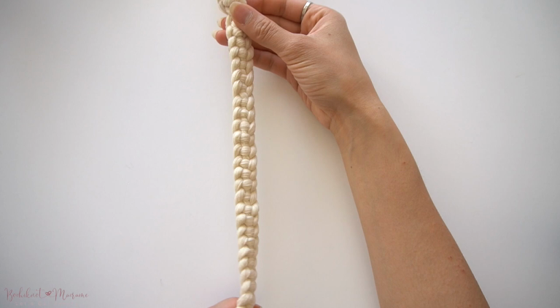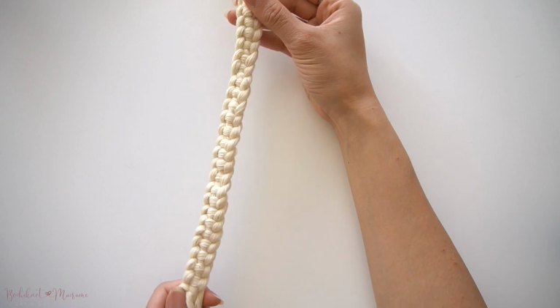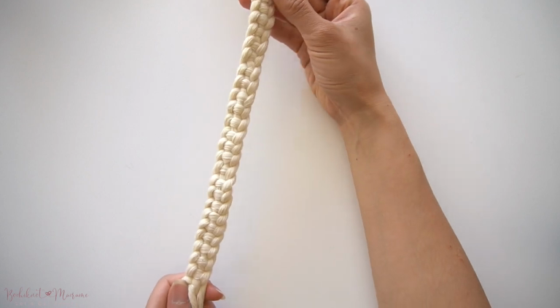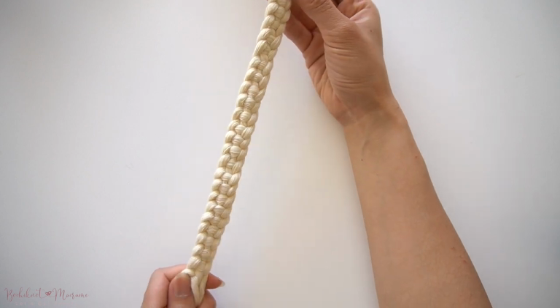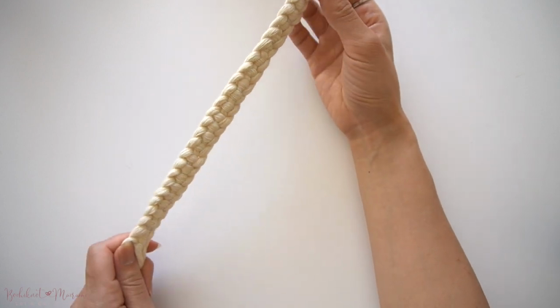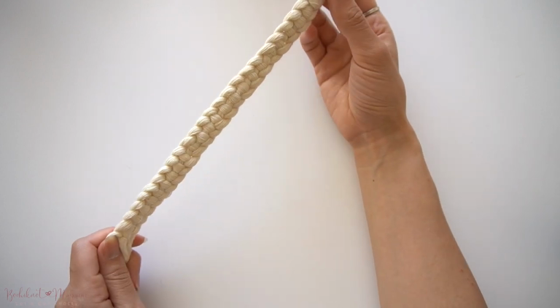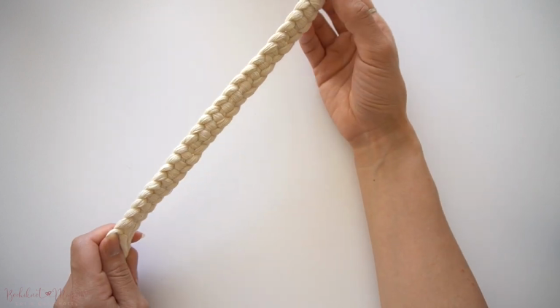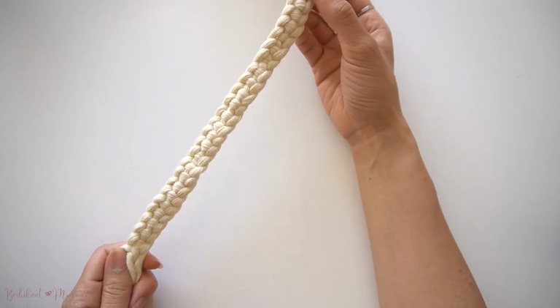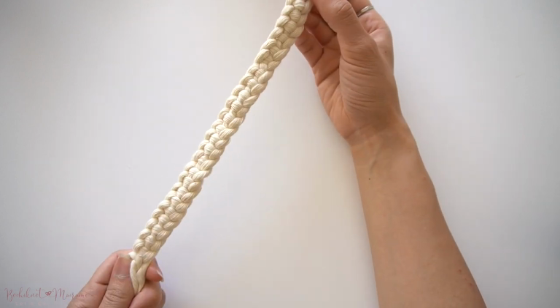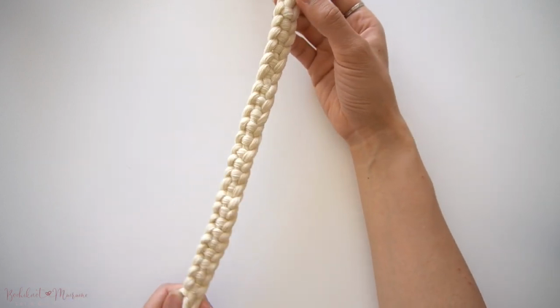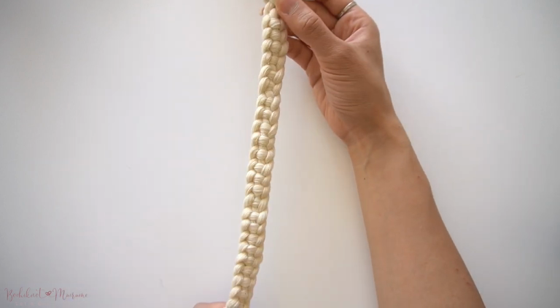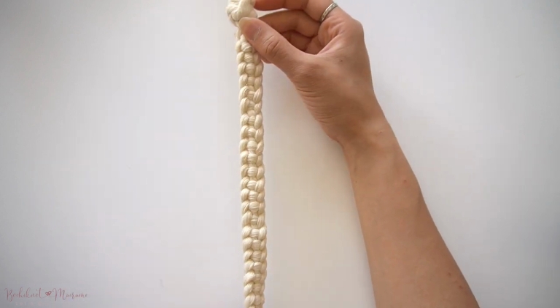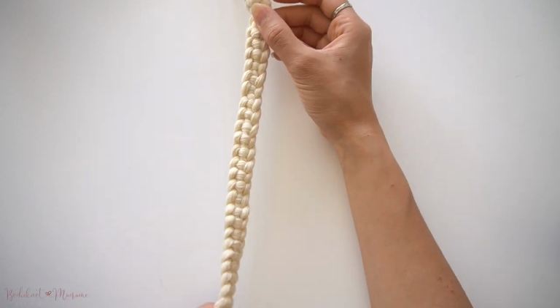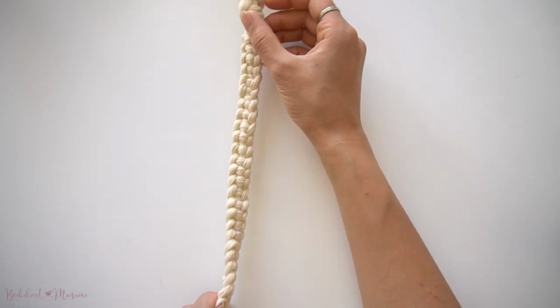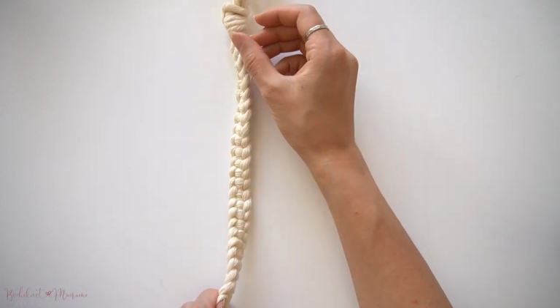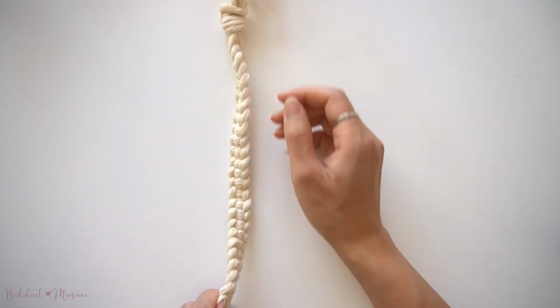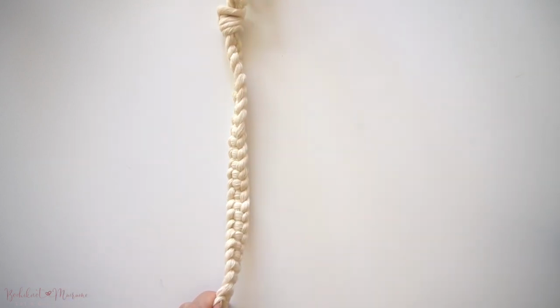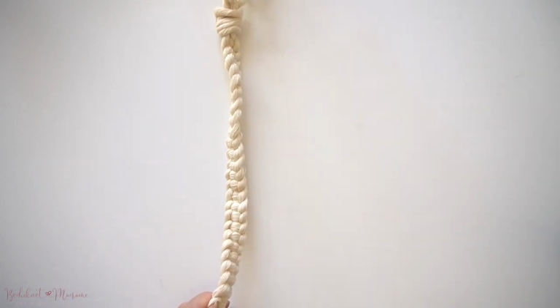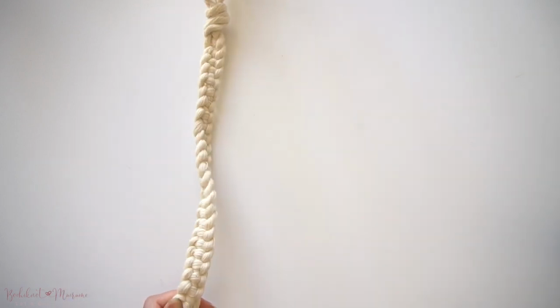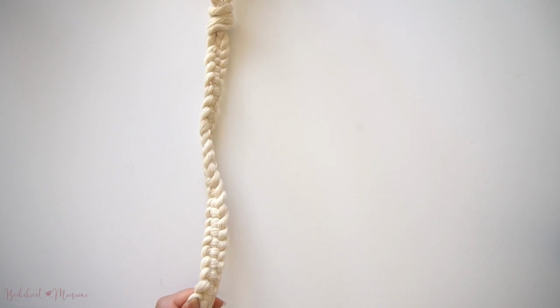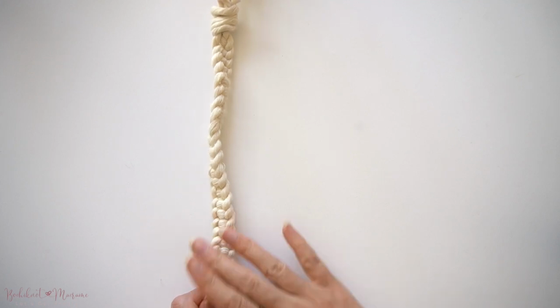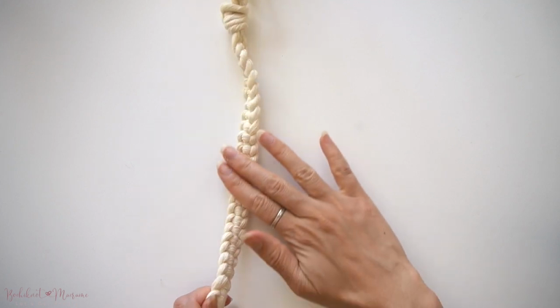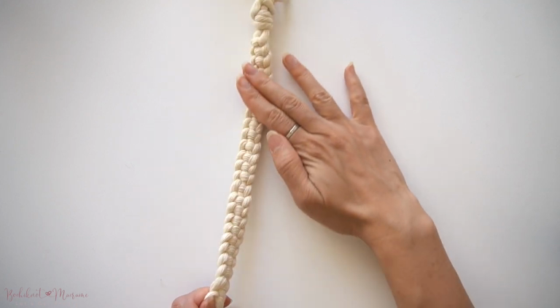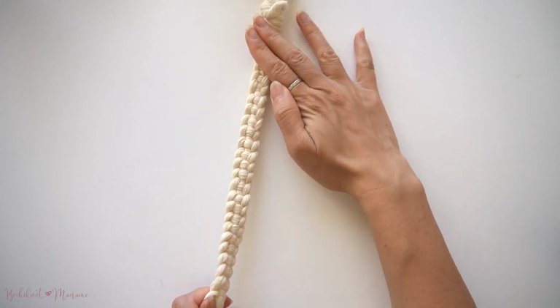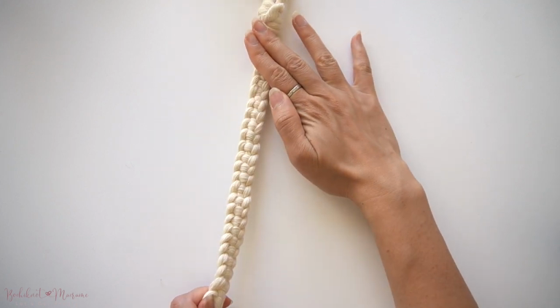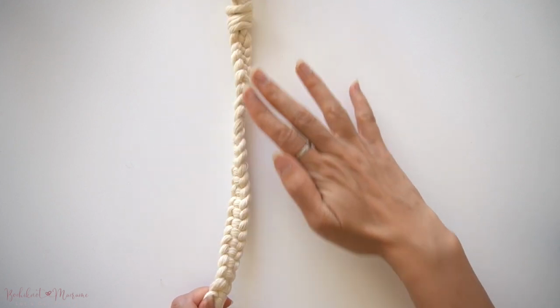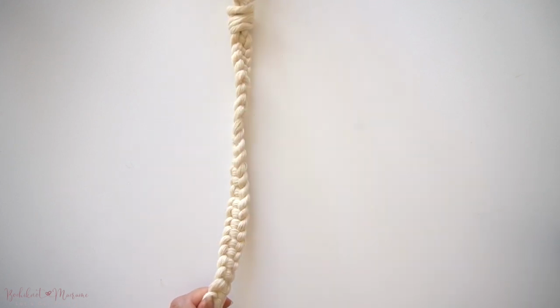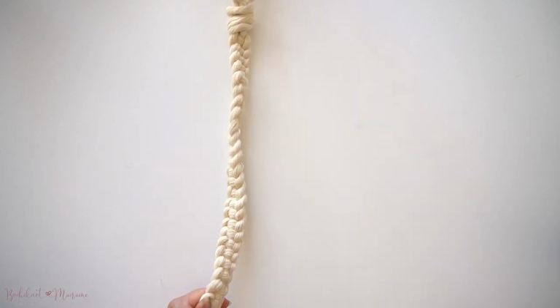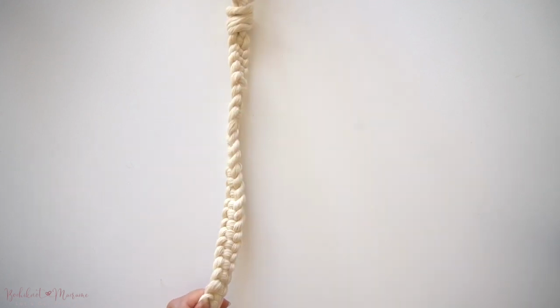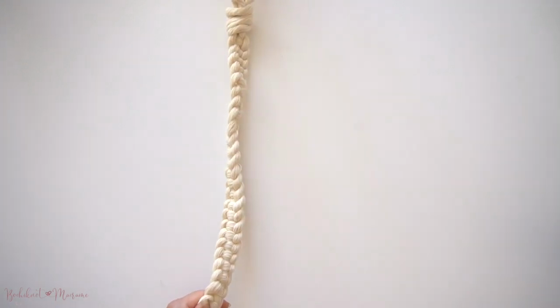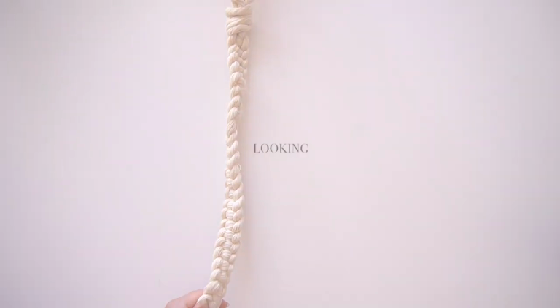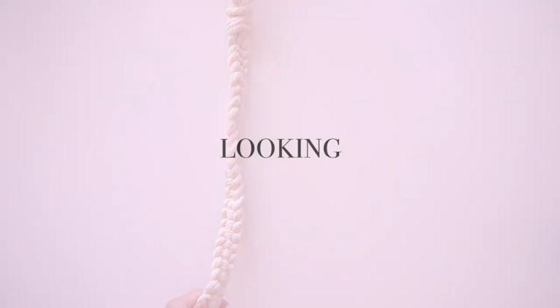And that concludes our wave braid tutorial. I hope you guys enjoyed this. Make sure to give it a thumbs up and I'll see you guys next time. Bye.